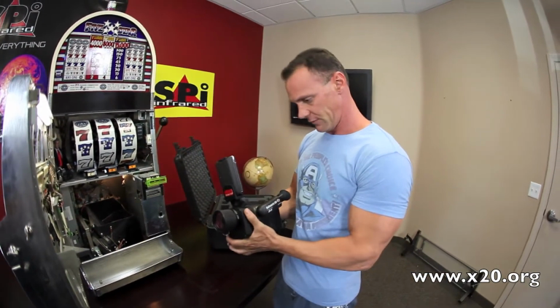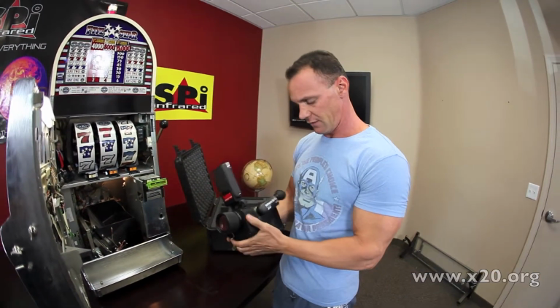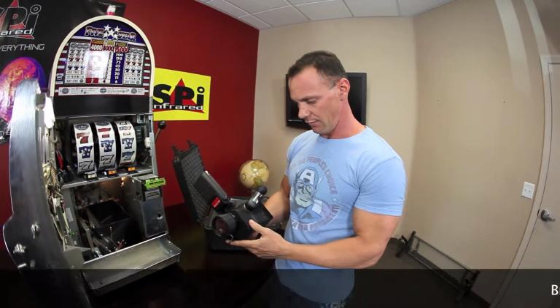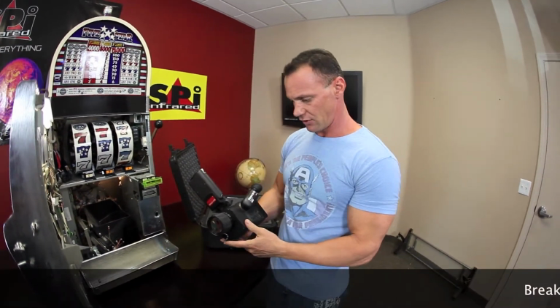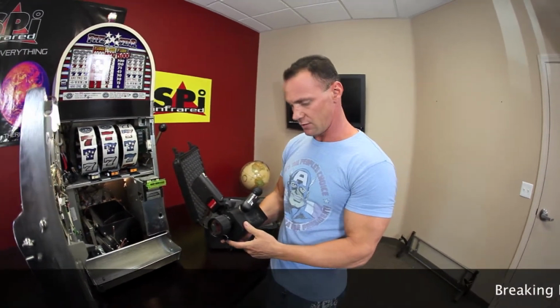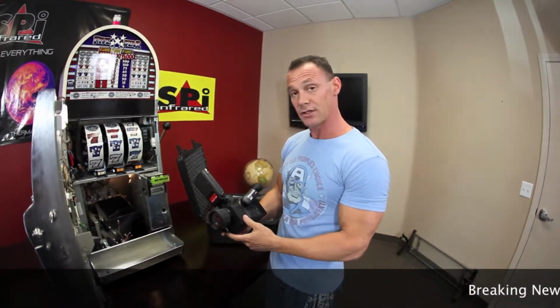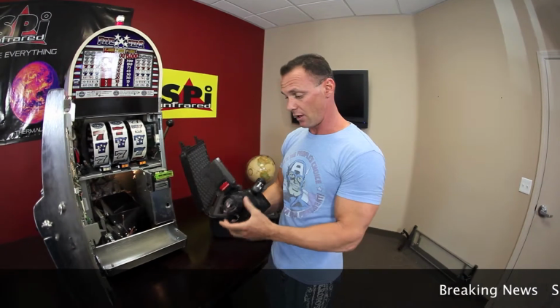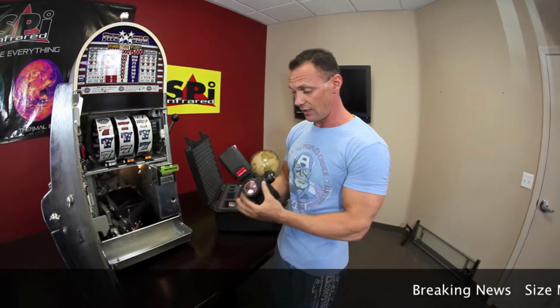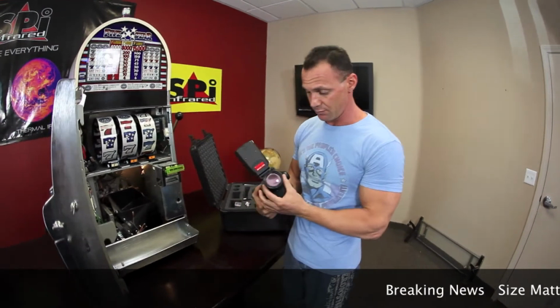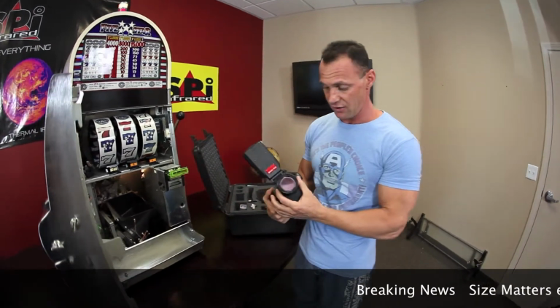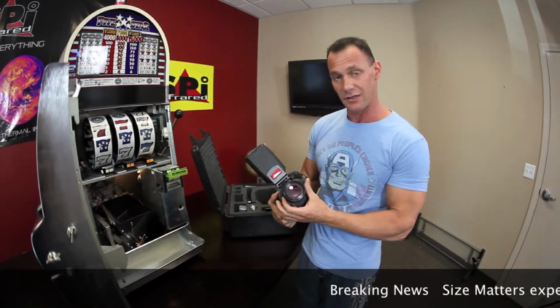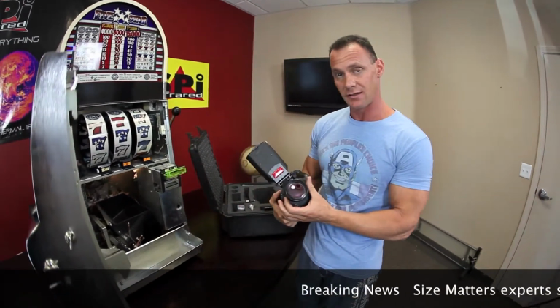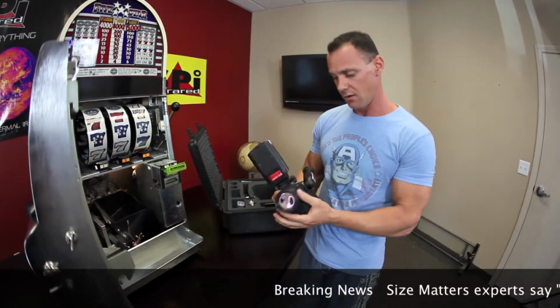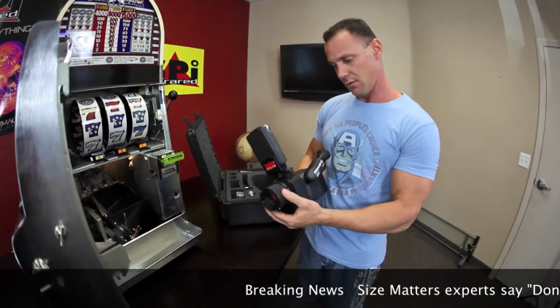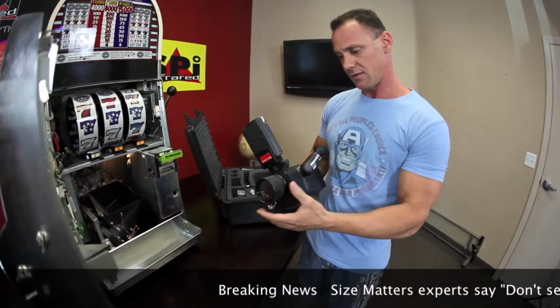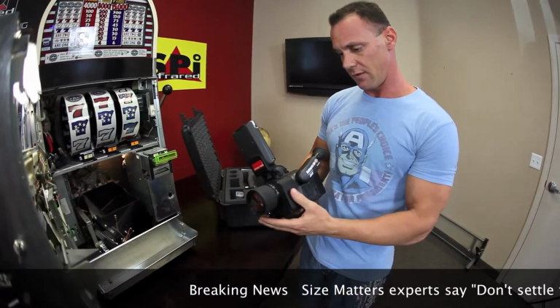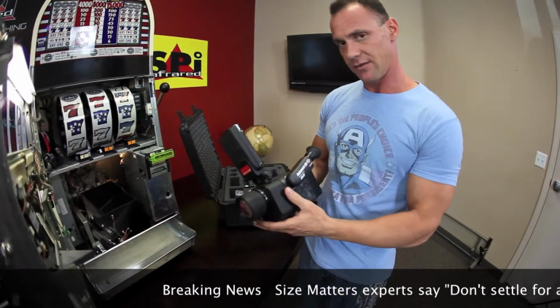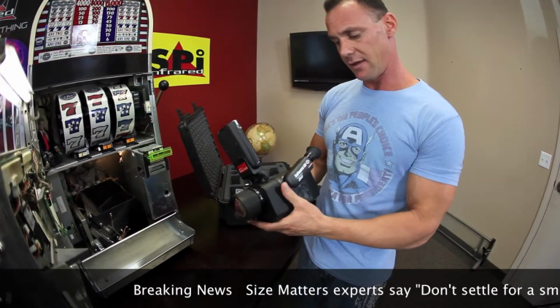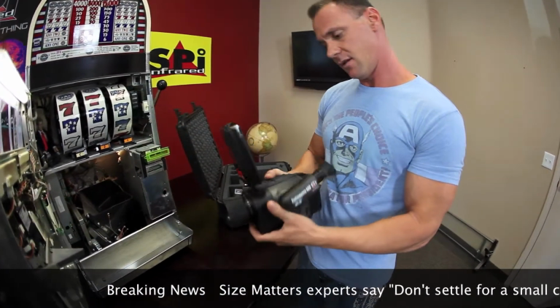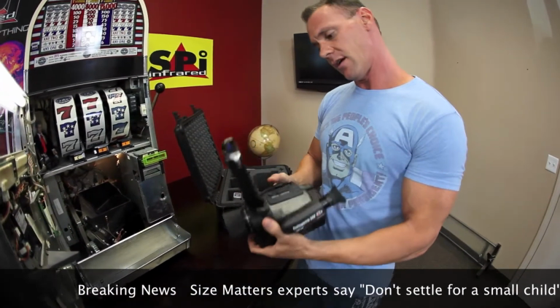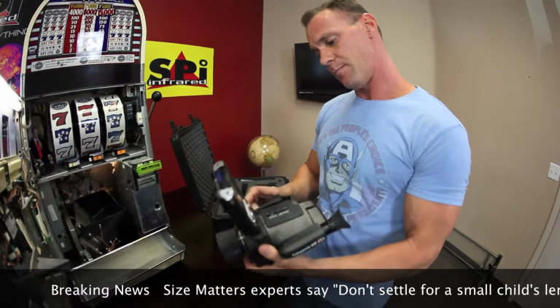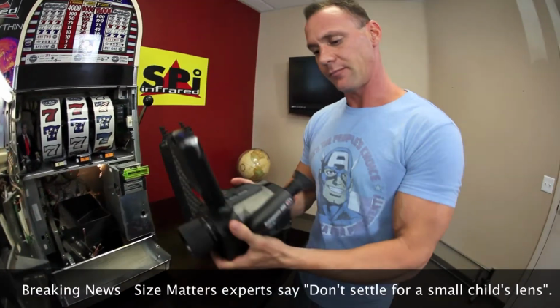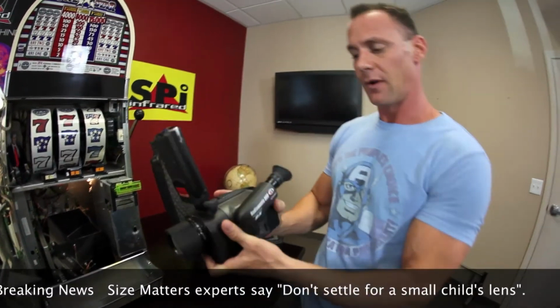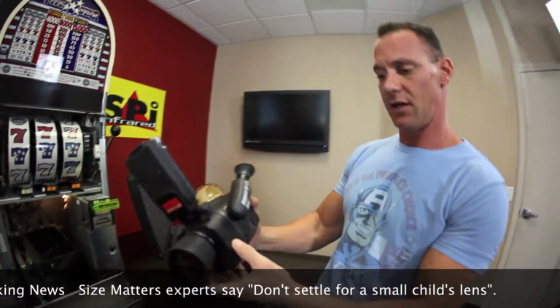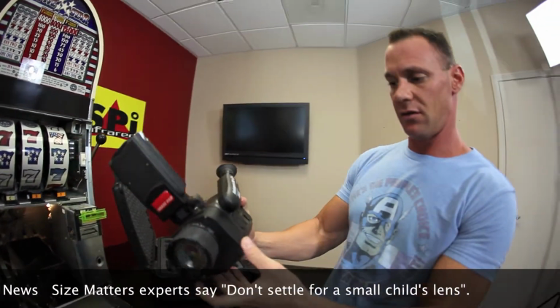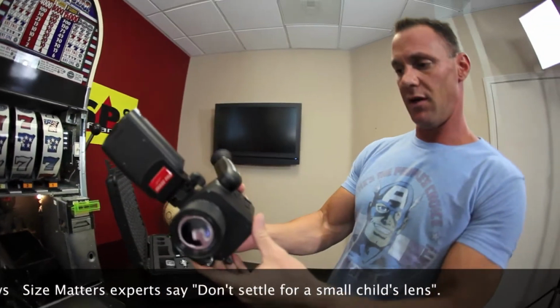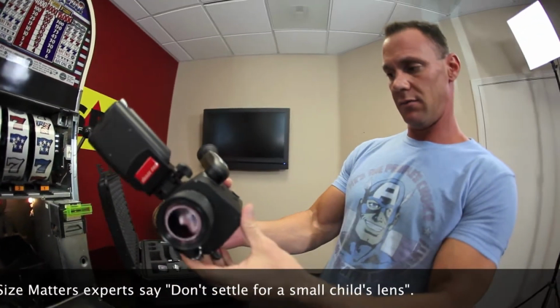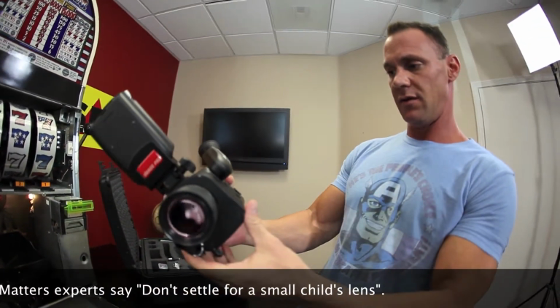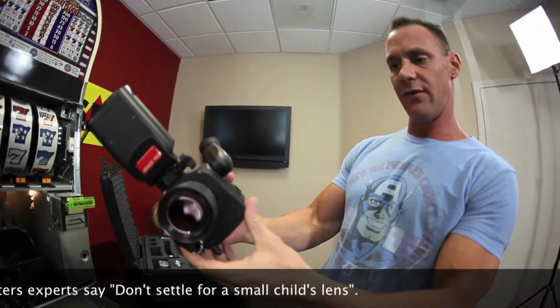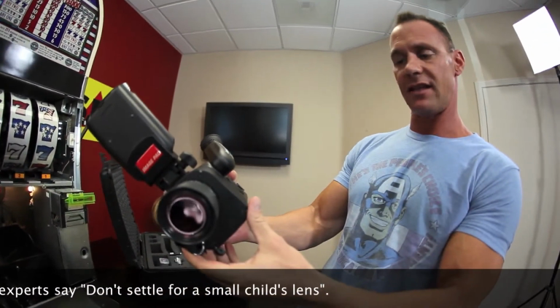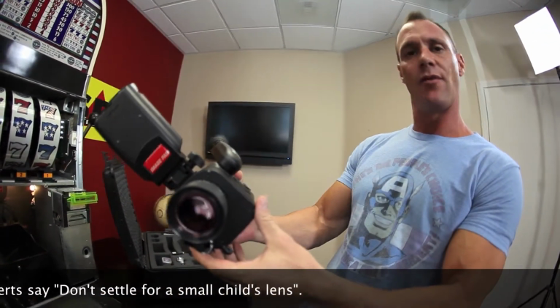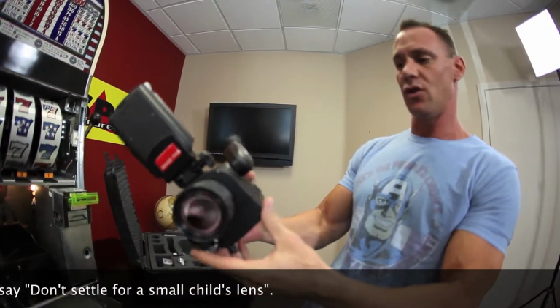This is a very professional inspector's camera. I really like this big, huge lens. It really does matter the size of the lens. Perfect condition — it doesn't even look like it's ever been used.